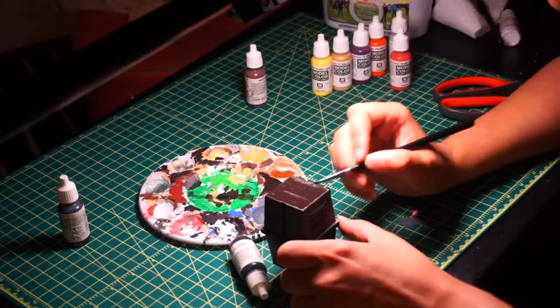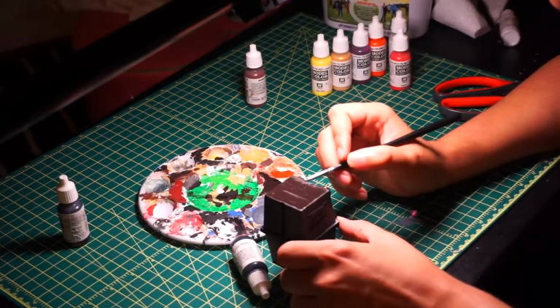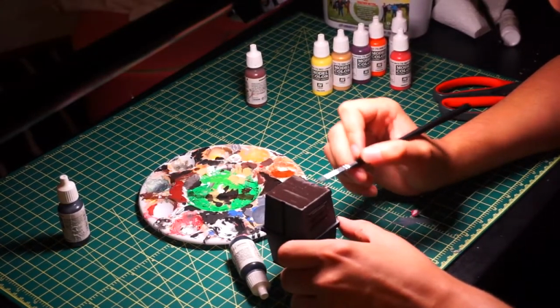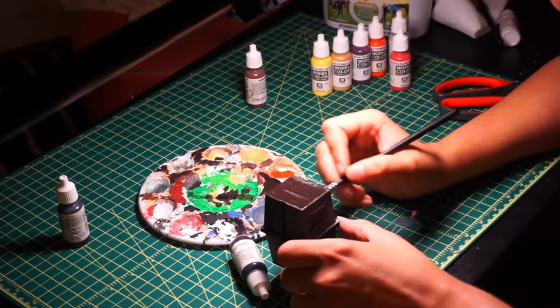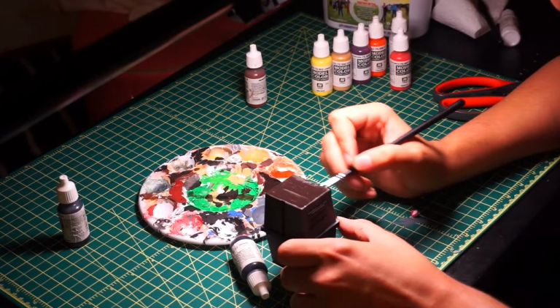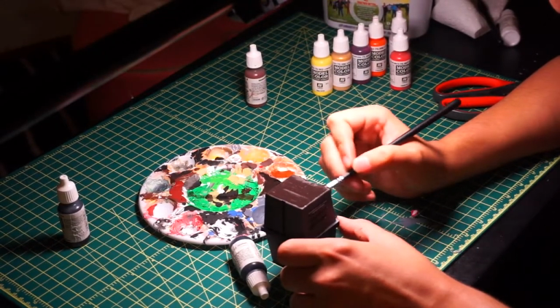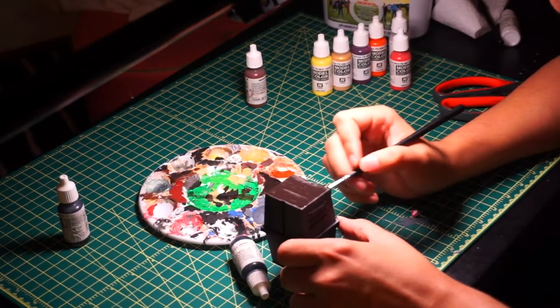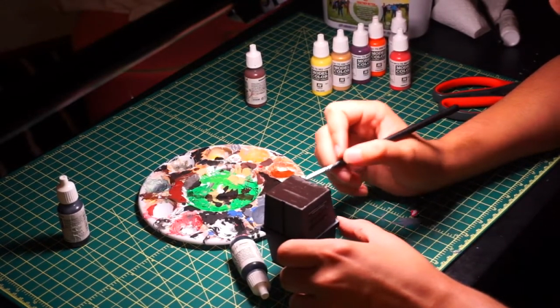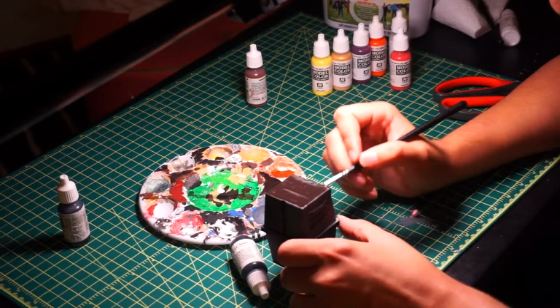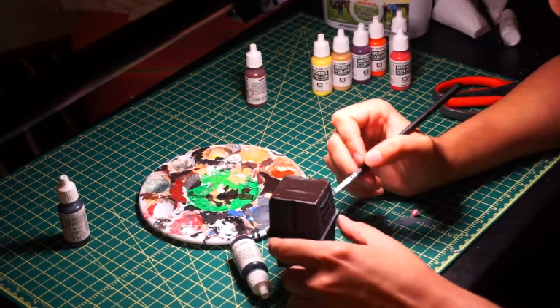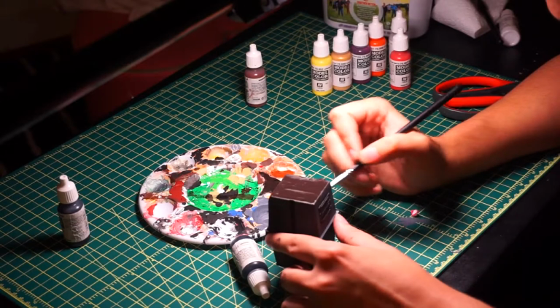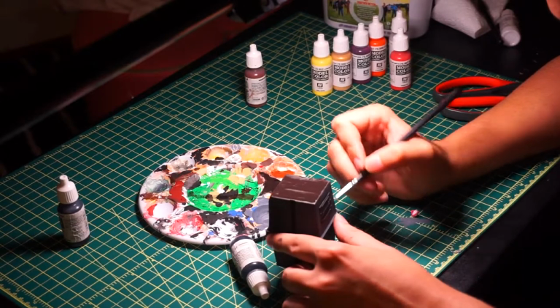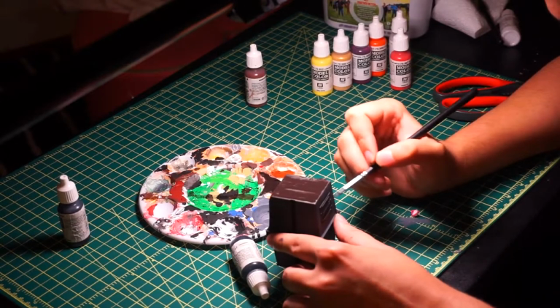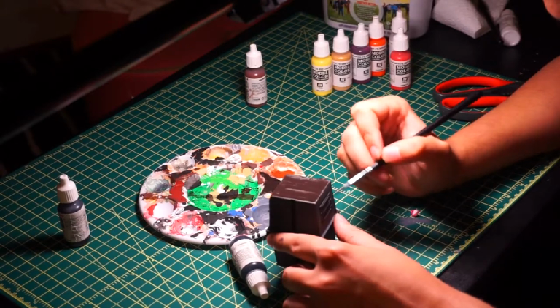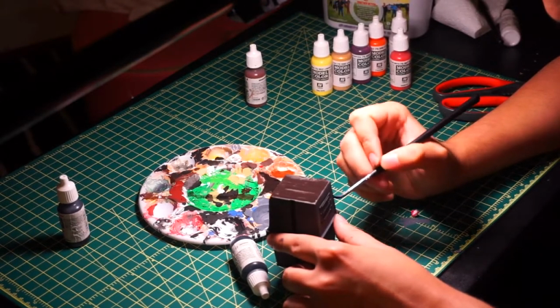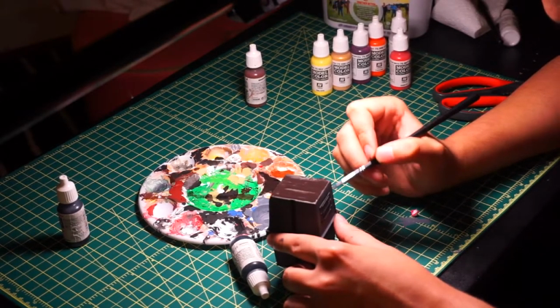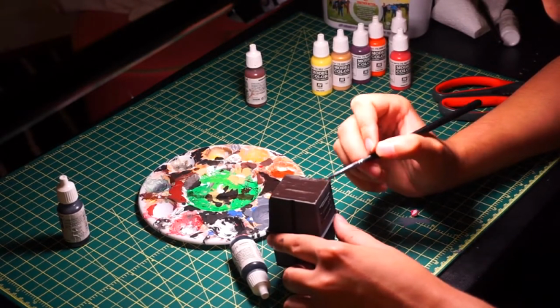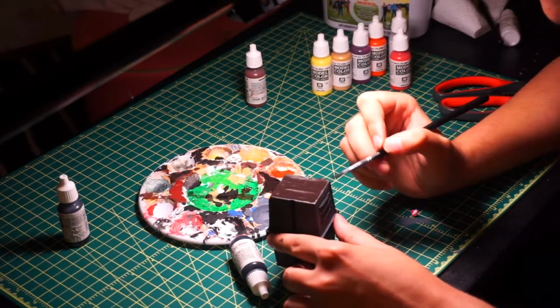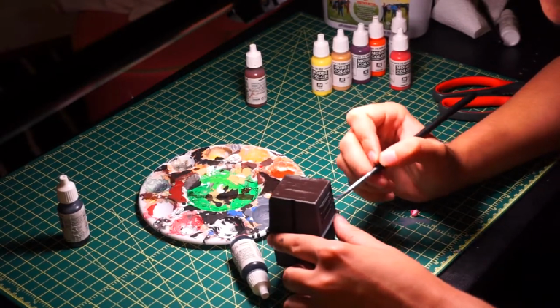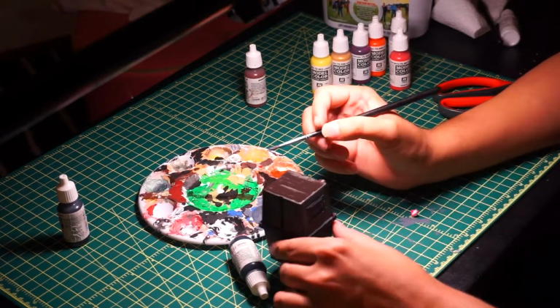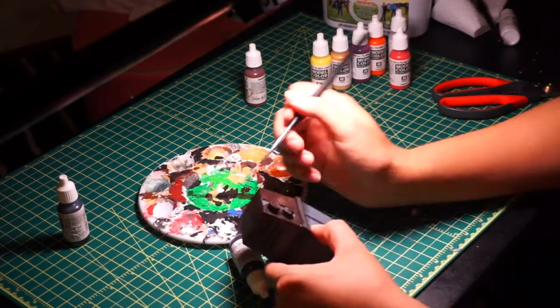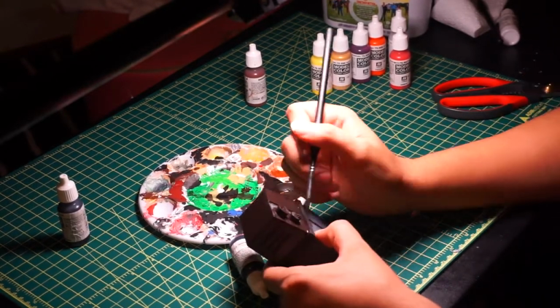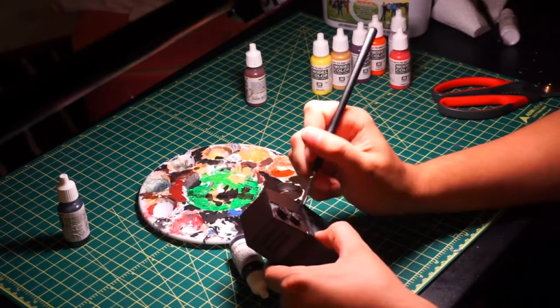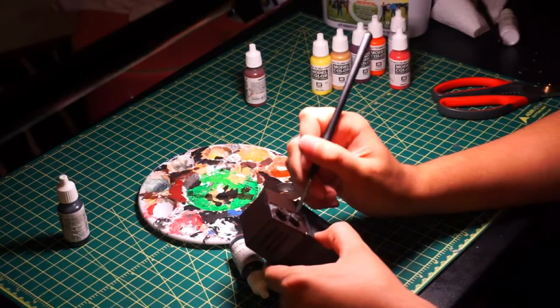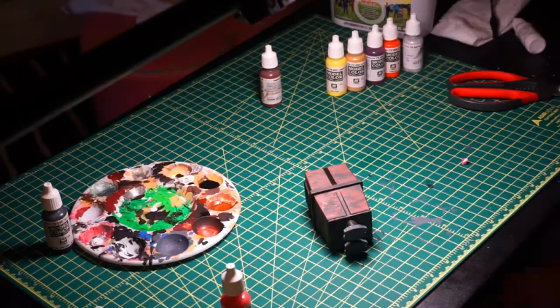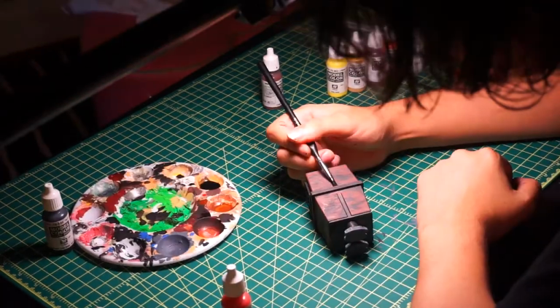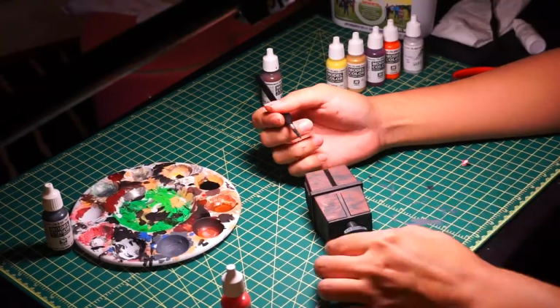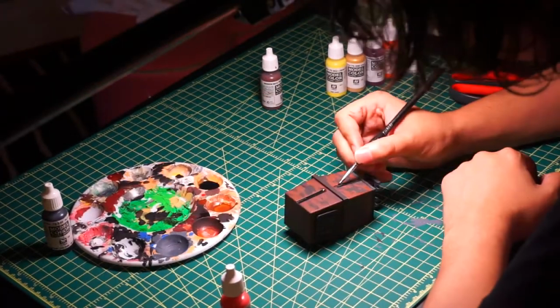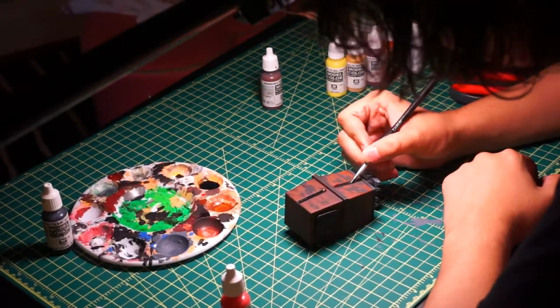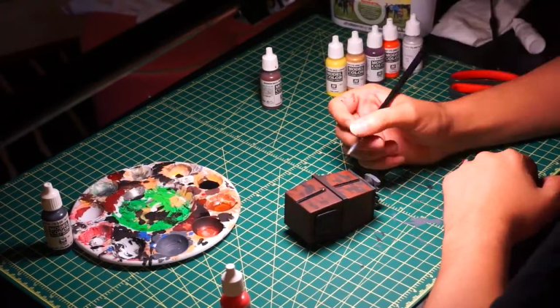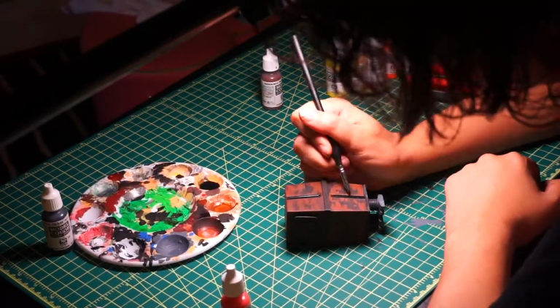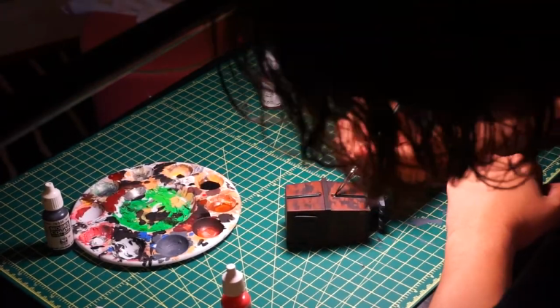After doing the light brown wash, I did a dark brown wash. This was mixing the brown I had with black and also some water. I did it mostly in the corners and crevices.